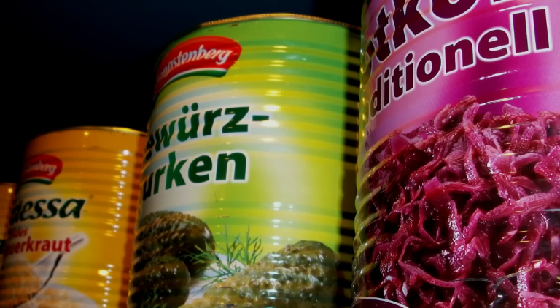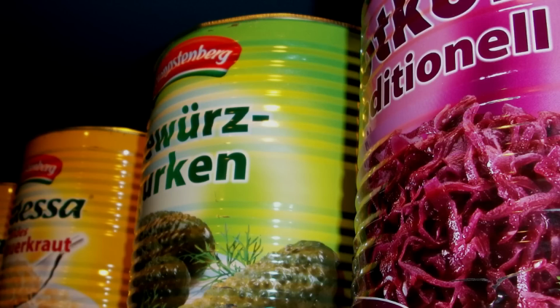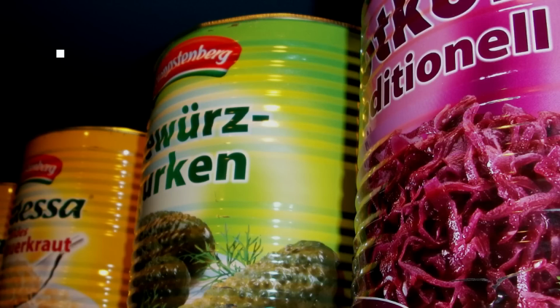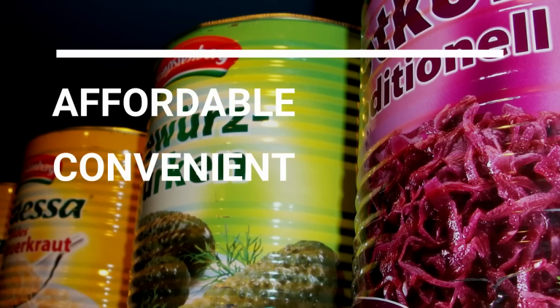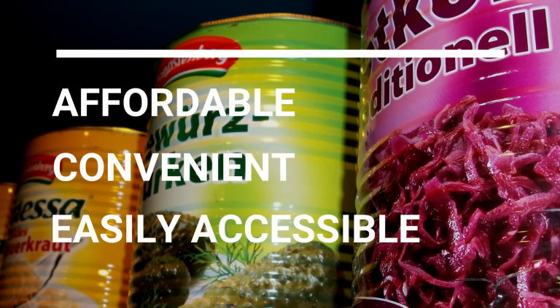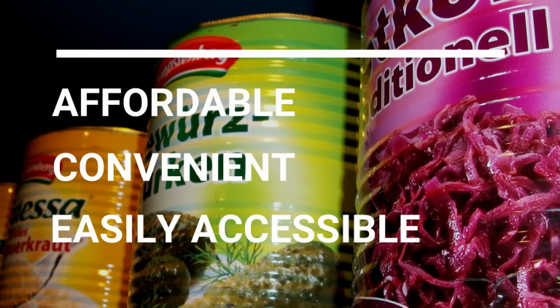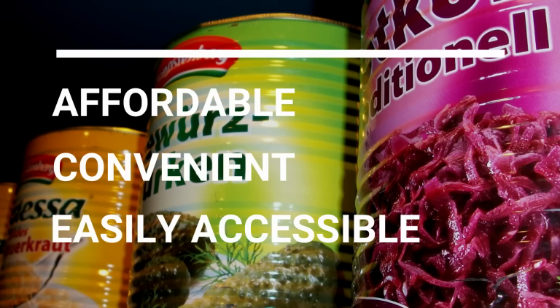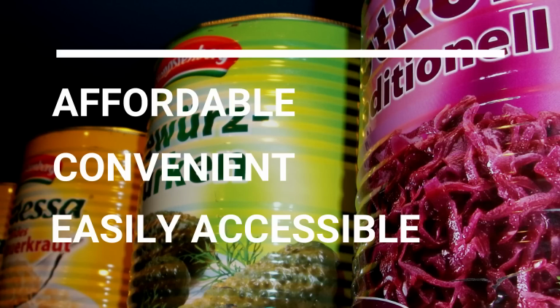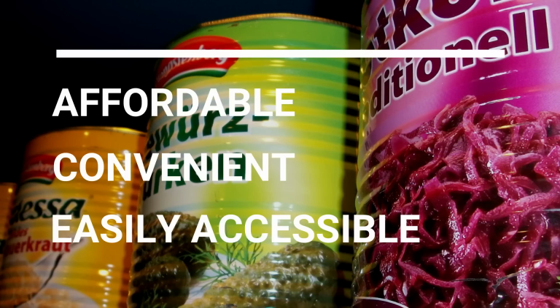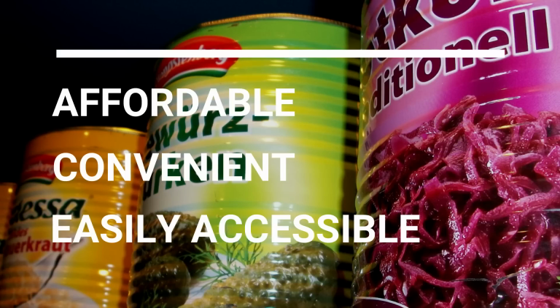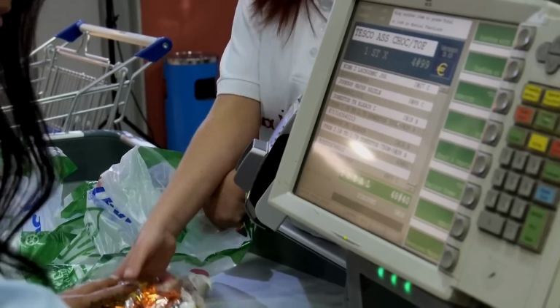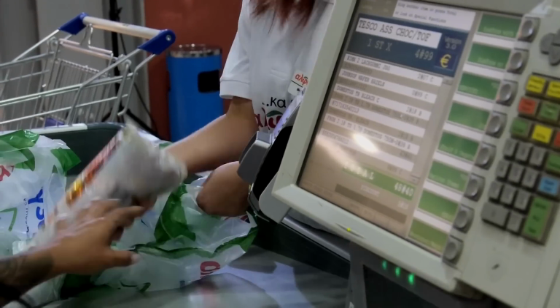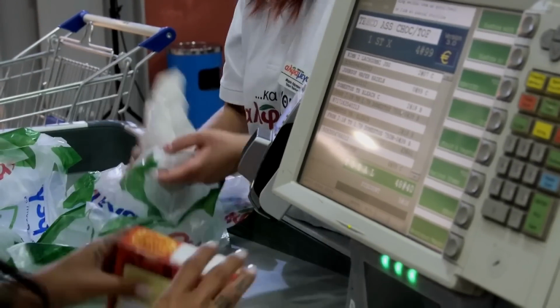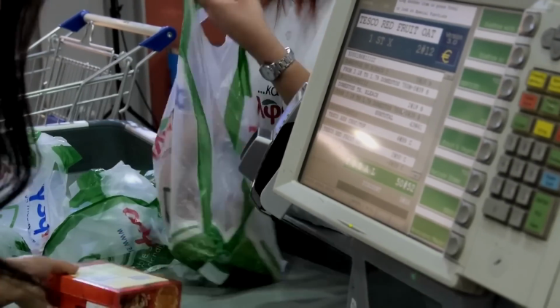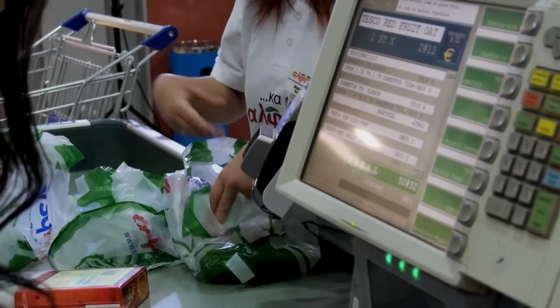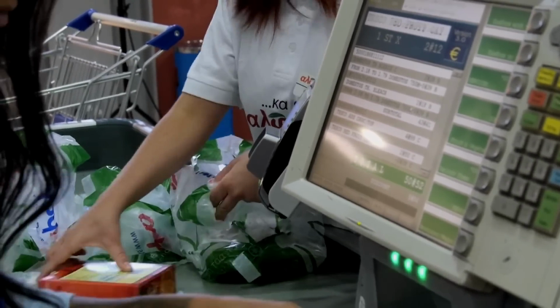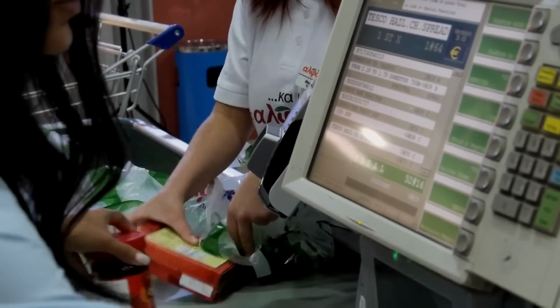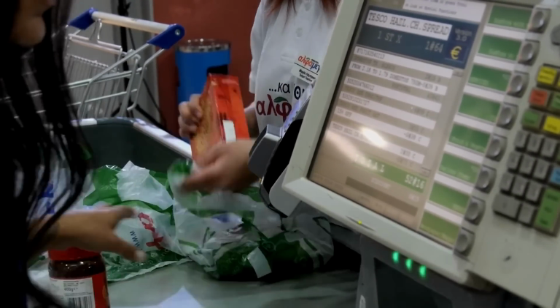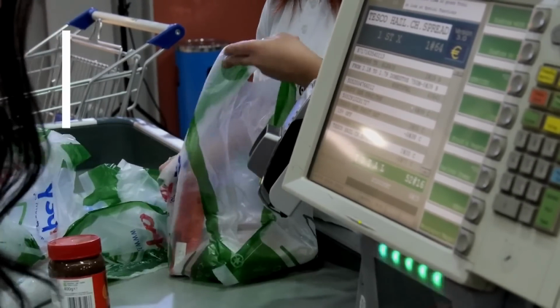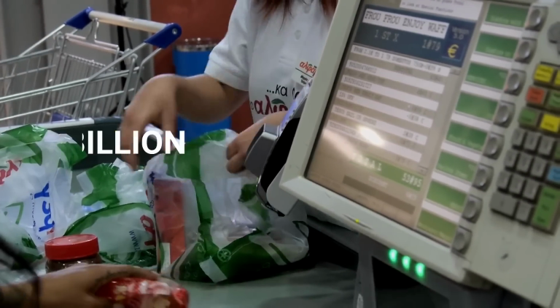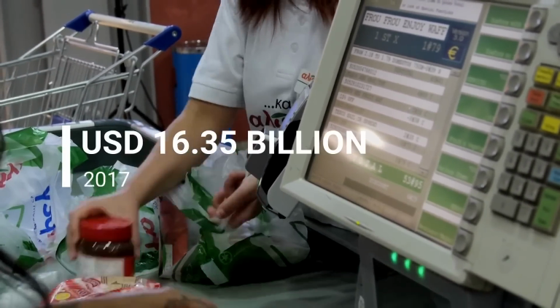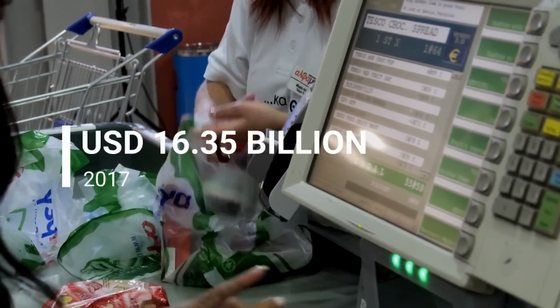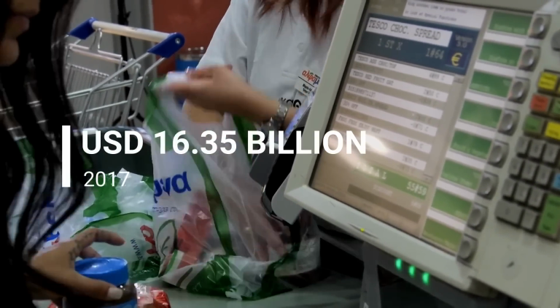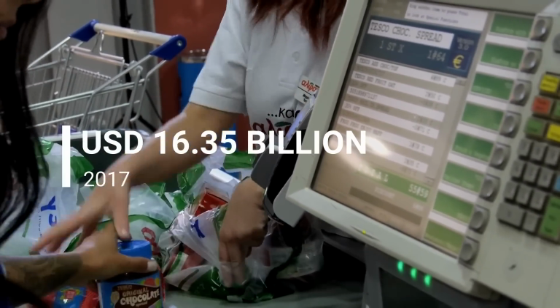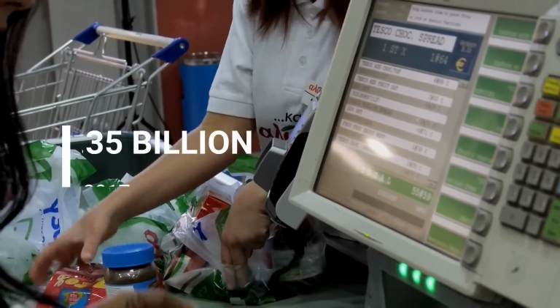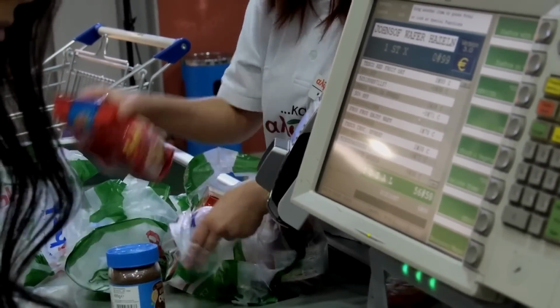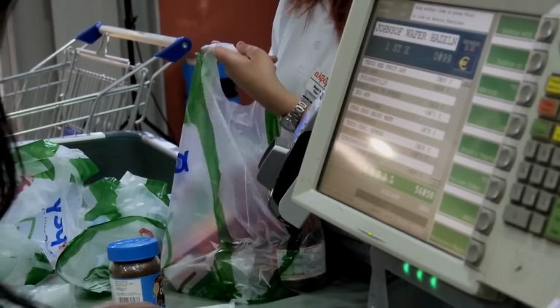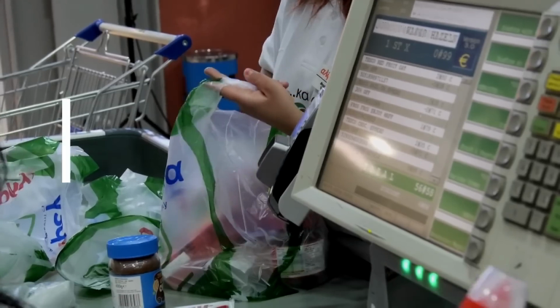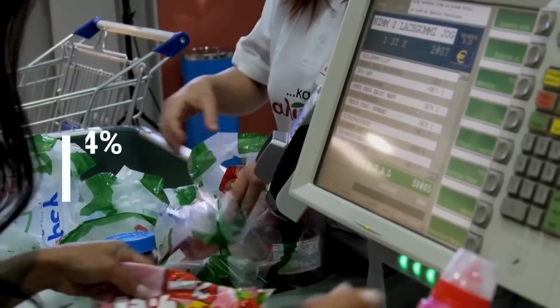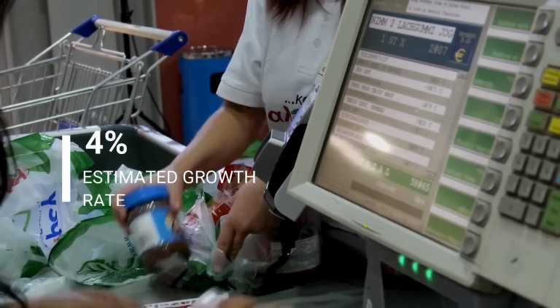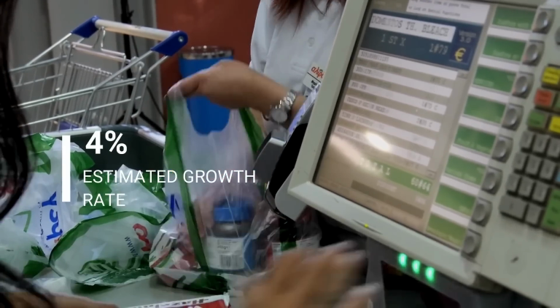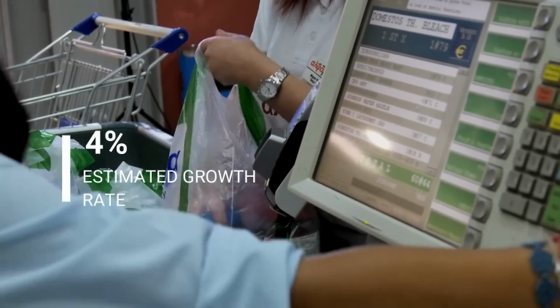Canned food is affordable, convenient, and easily accessible. The US canned food market size was estimated at $16.35 billion in 2017 and is estimated to grow at a rate of 4%.